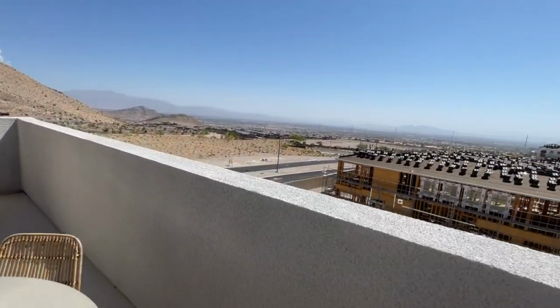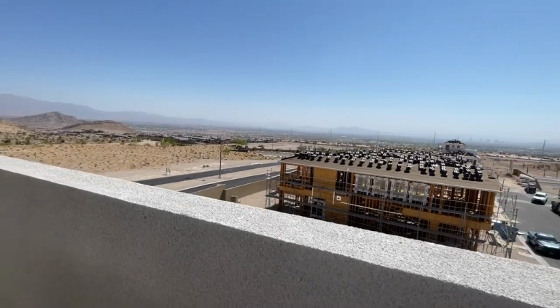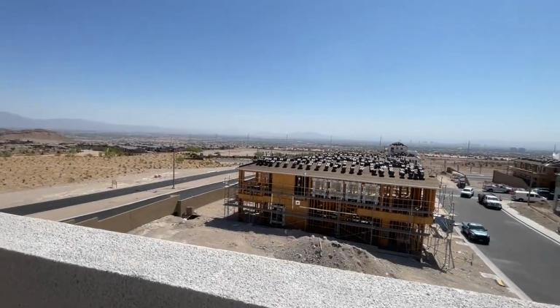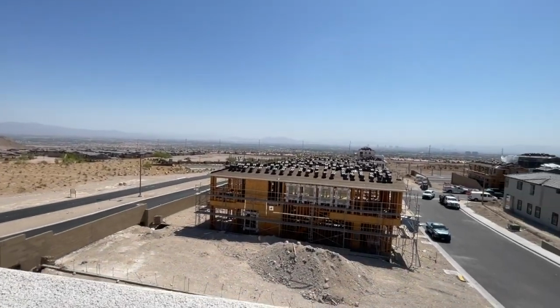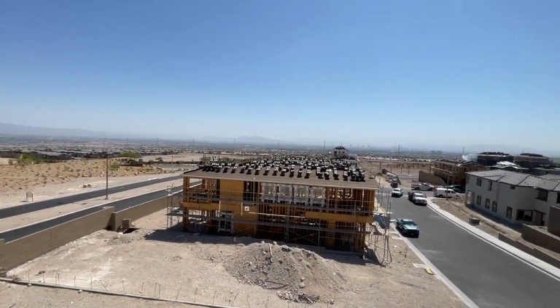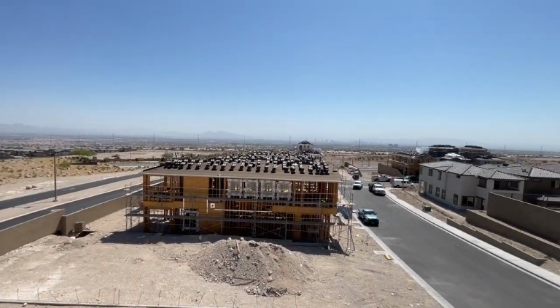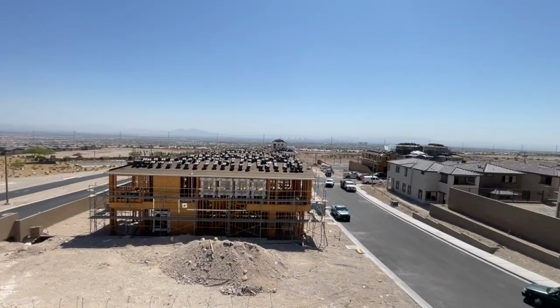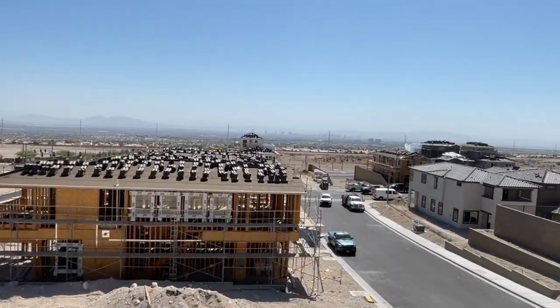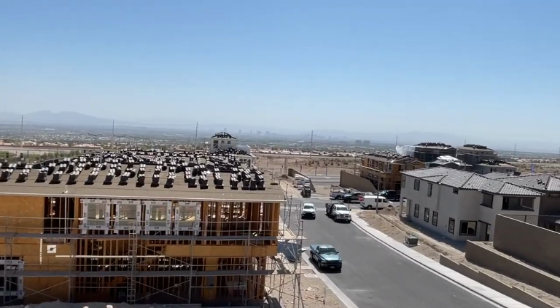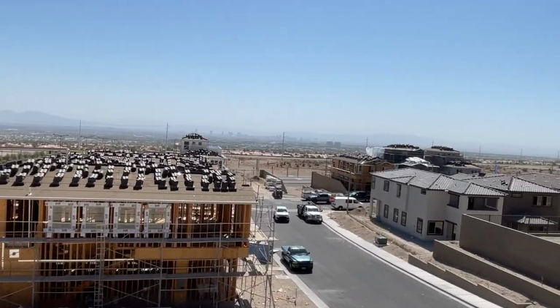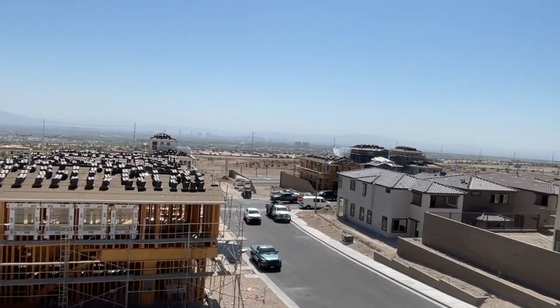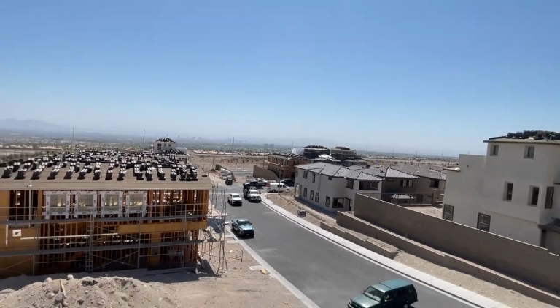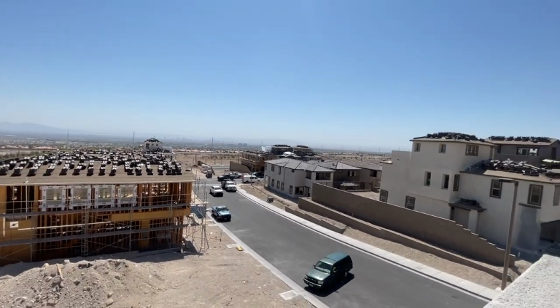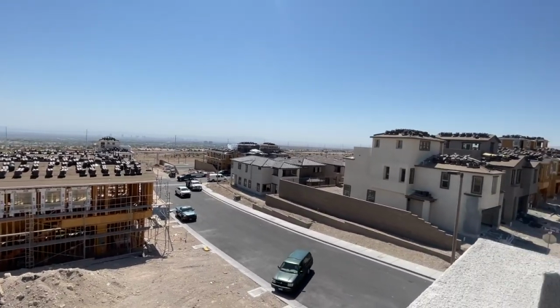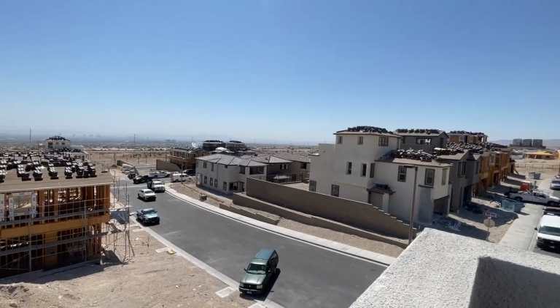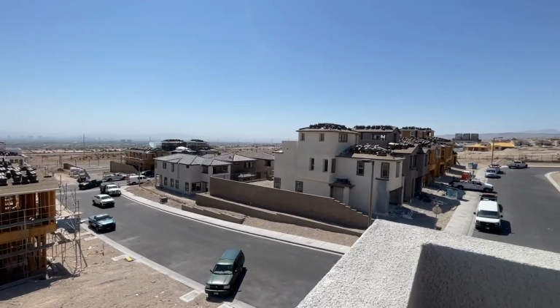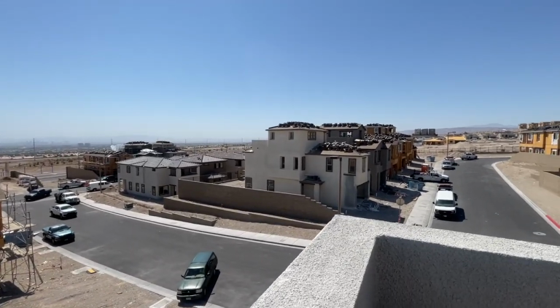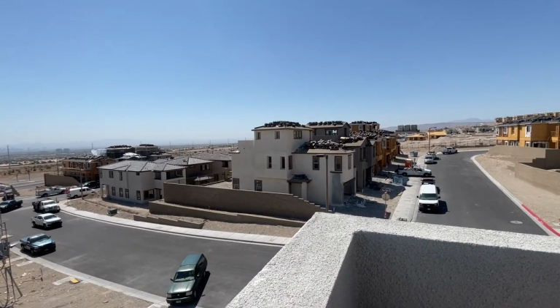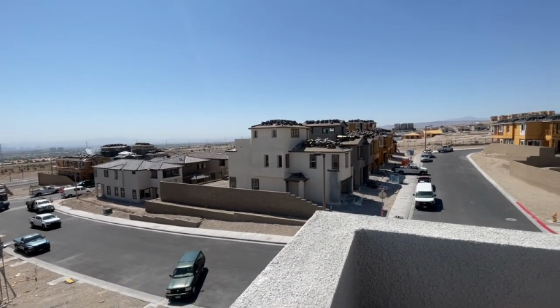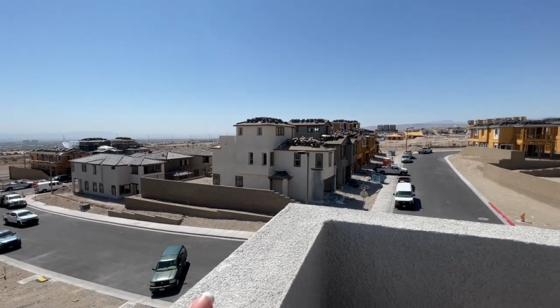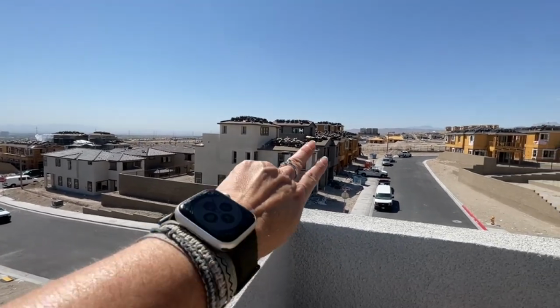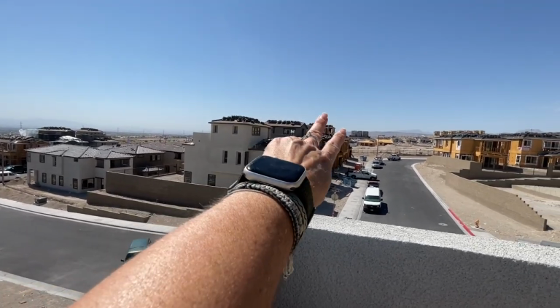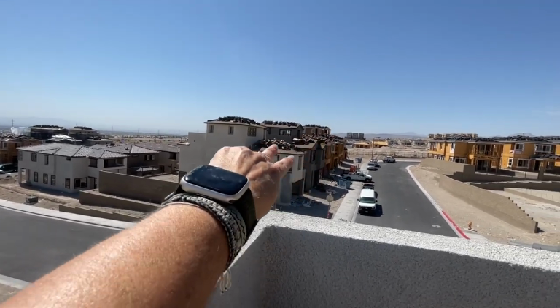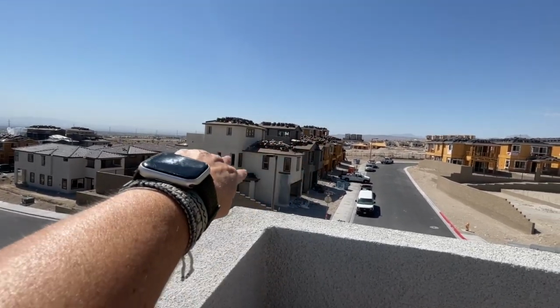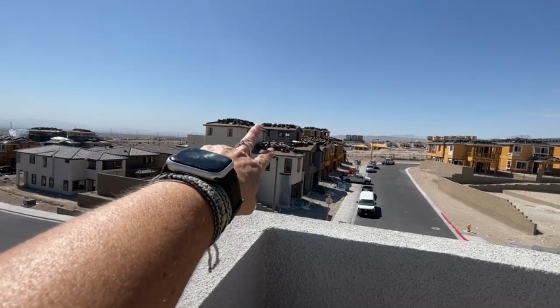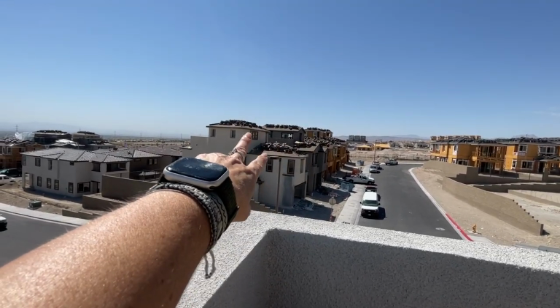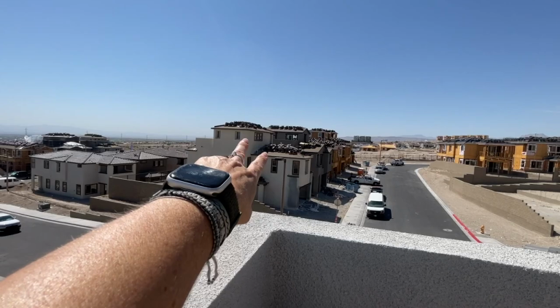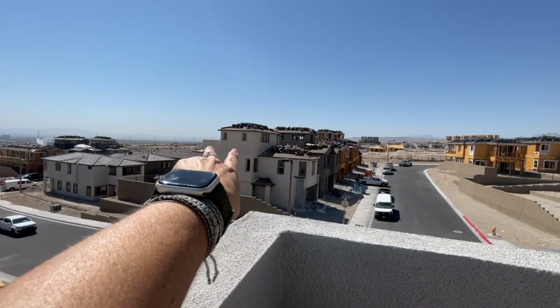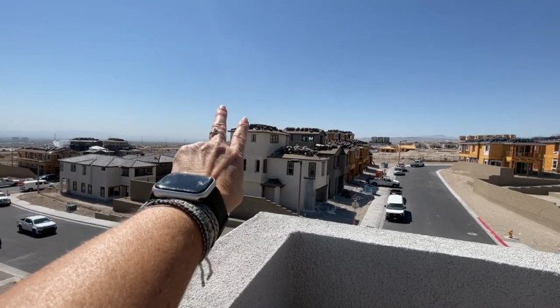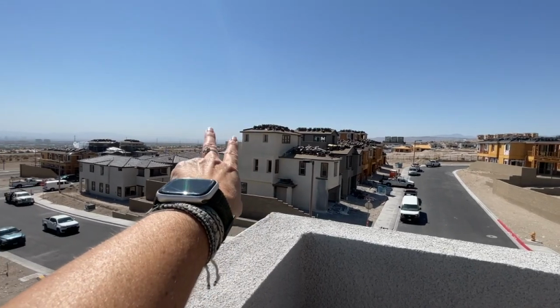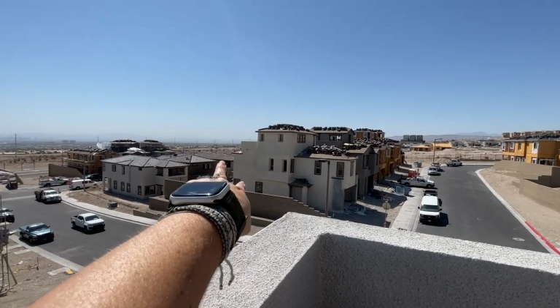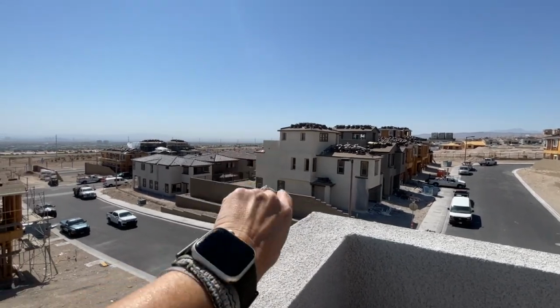It's a little foggy out today, but you can almost see the Strip. If your home has the third story, you're going to have some awesome views of the city.